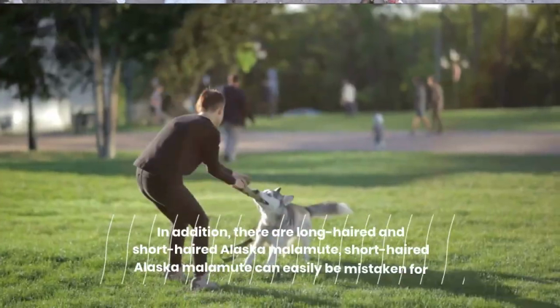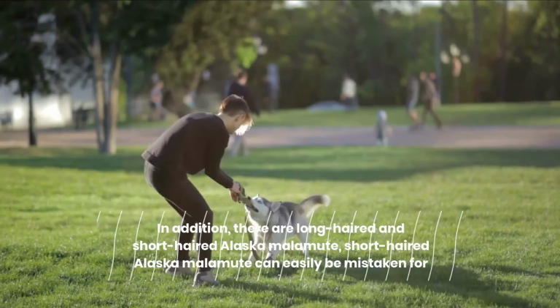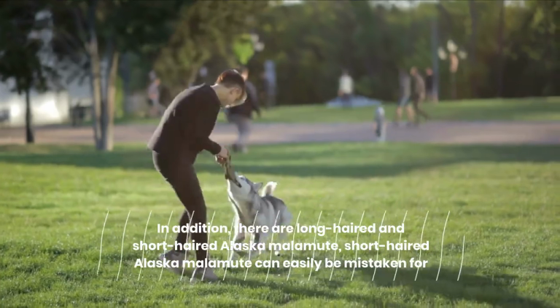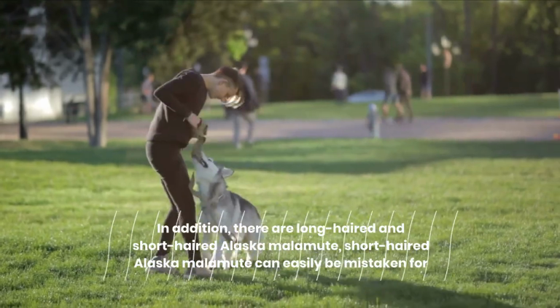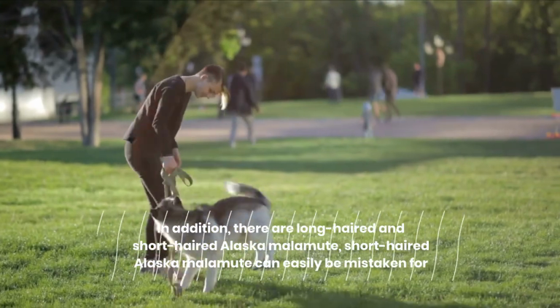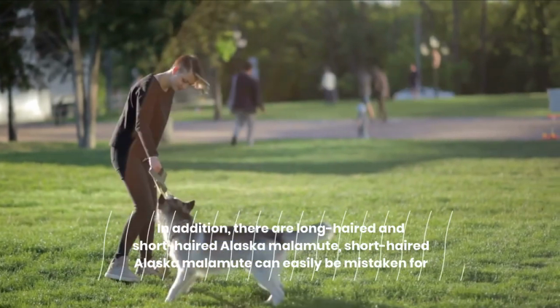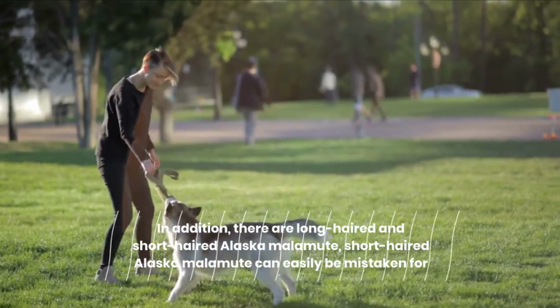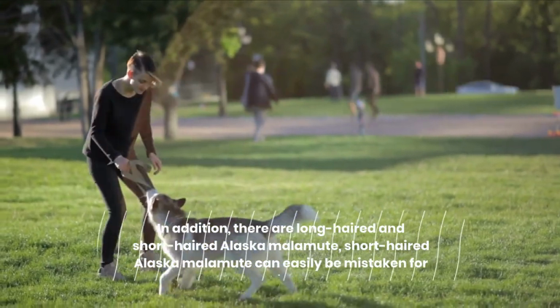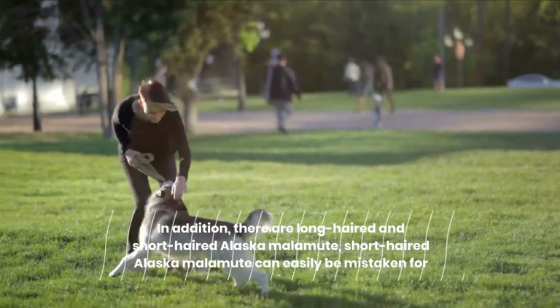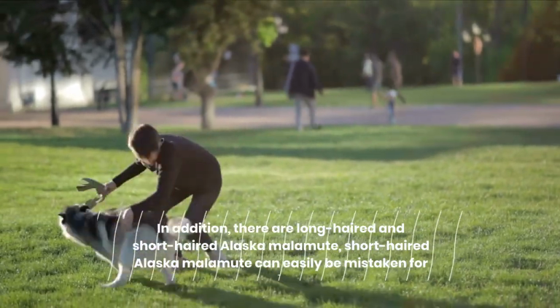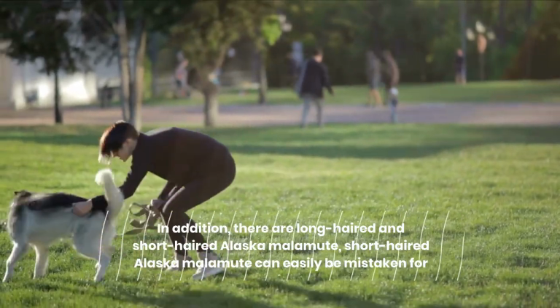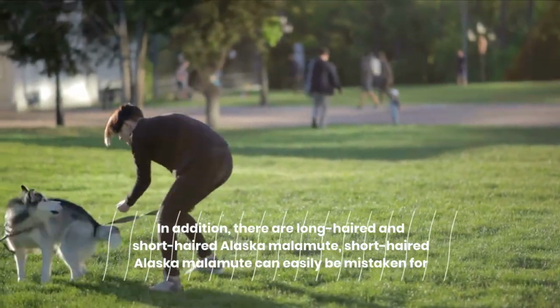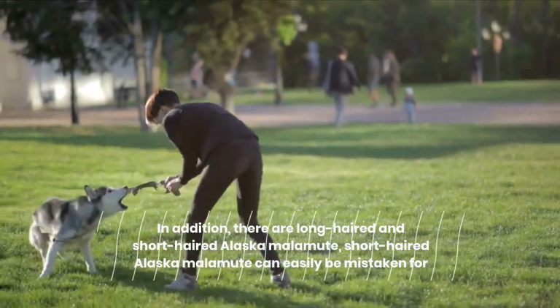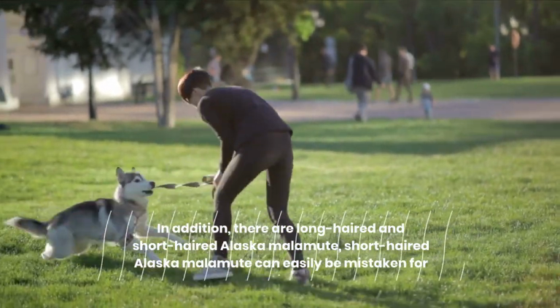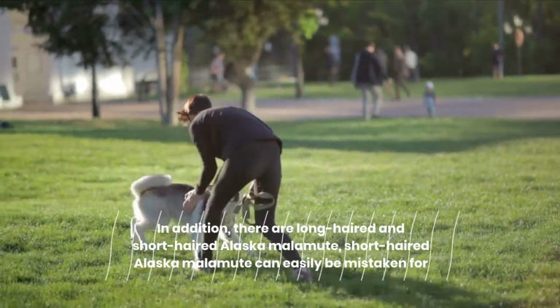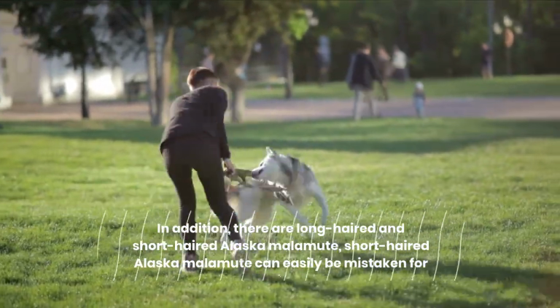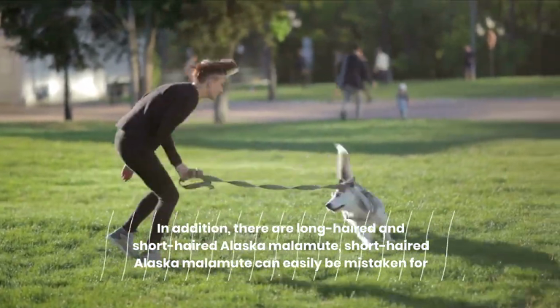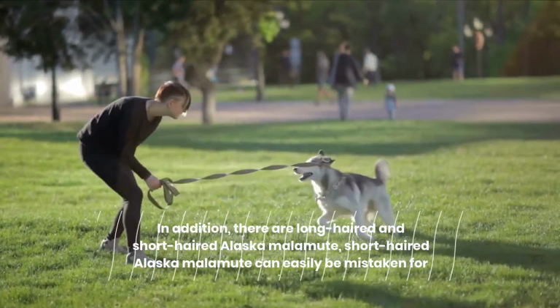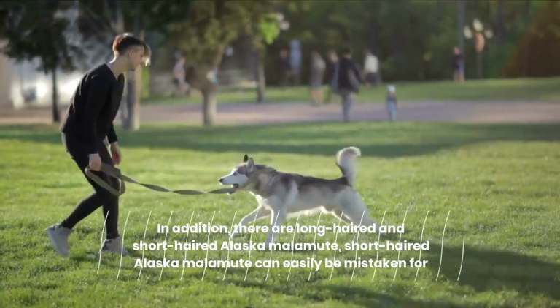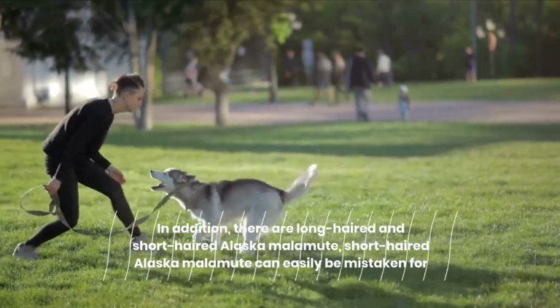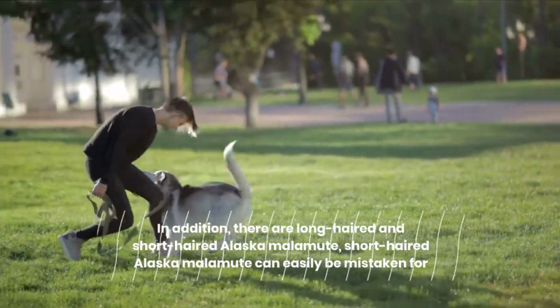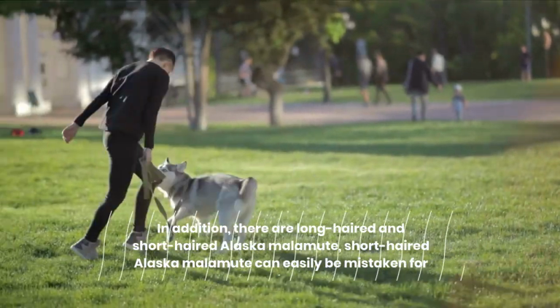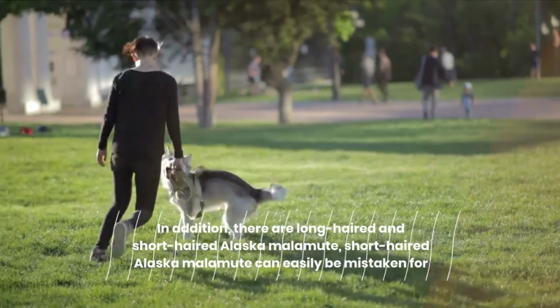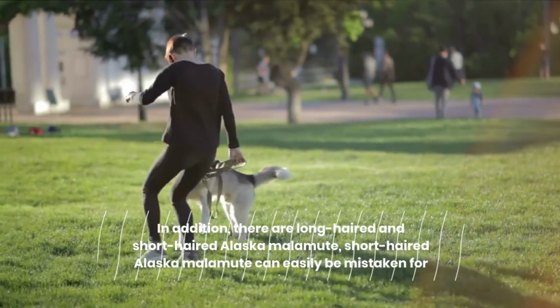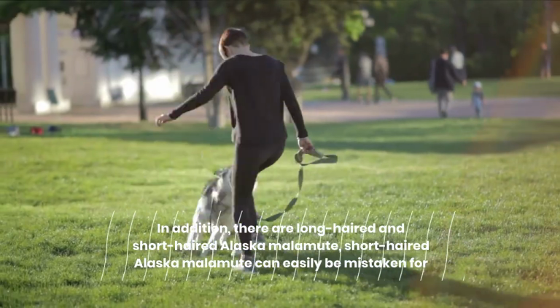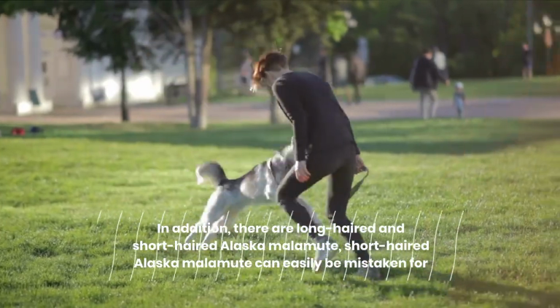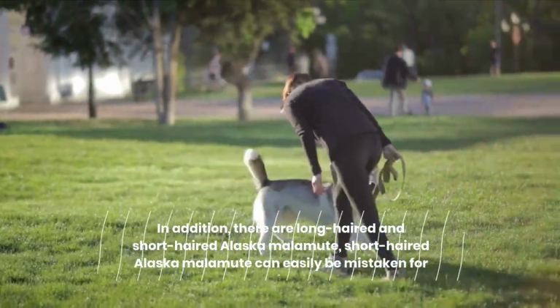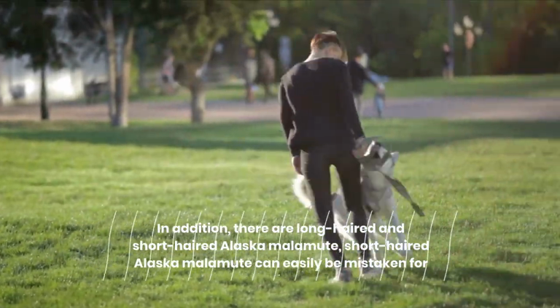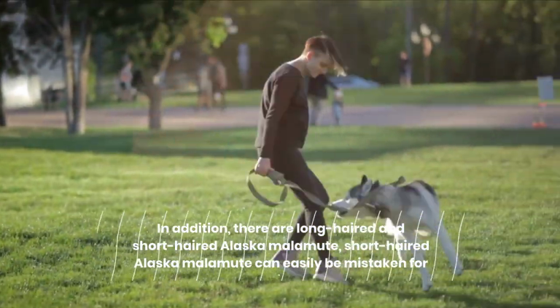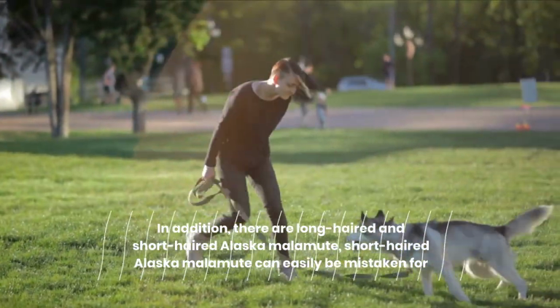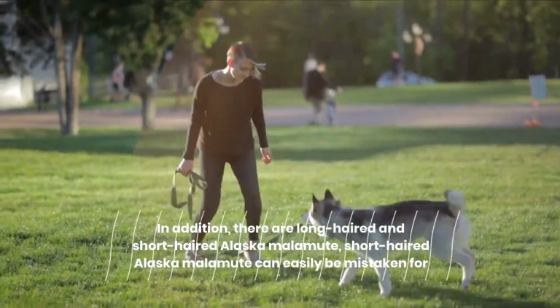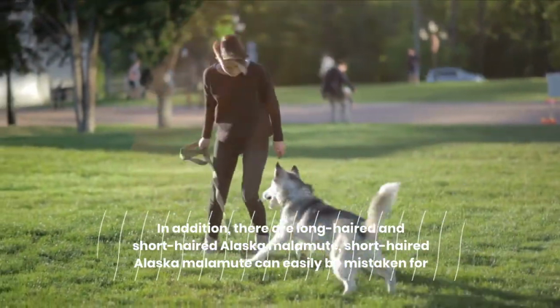In addition, there are long-haired and short-haired Alaskan Malamutes. Short-haired Alaskan Malamutes can easily be mistaken for Huskies.